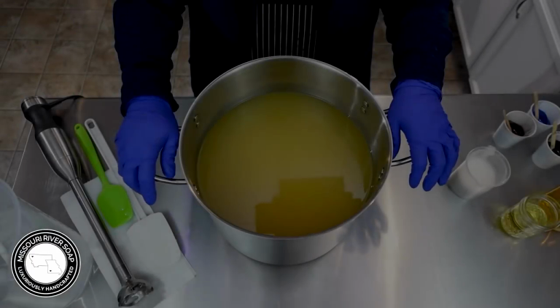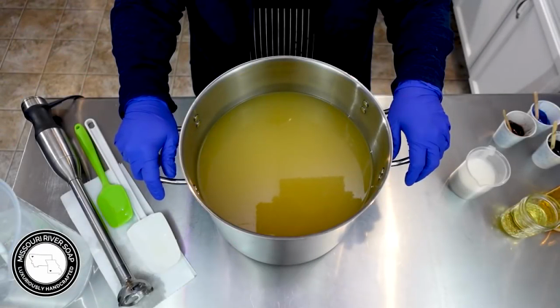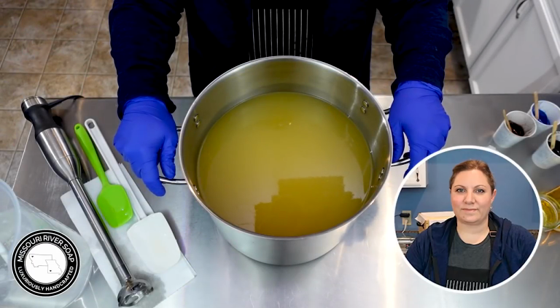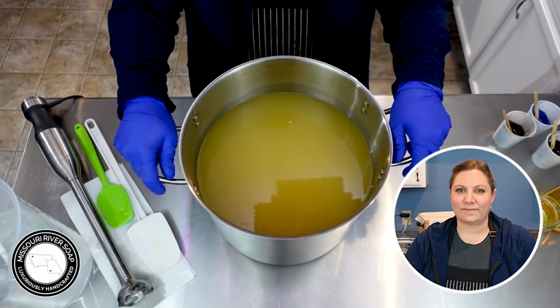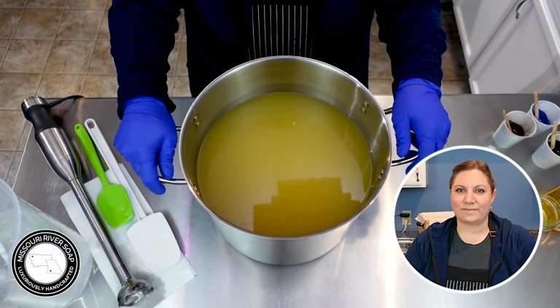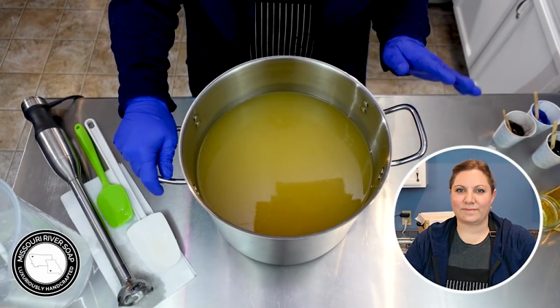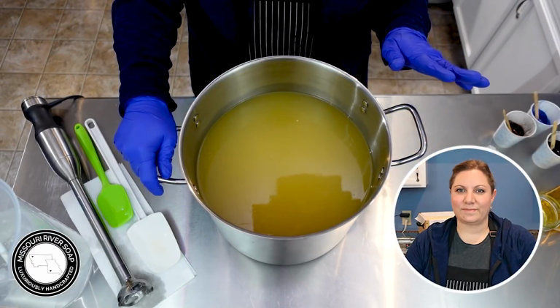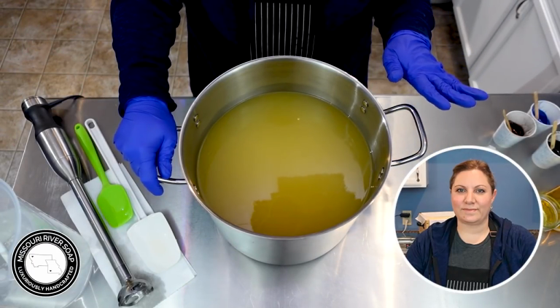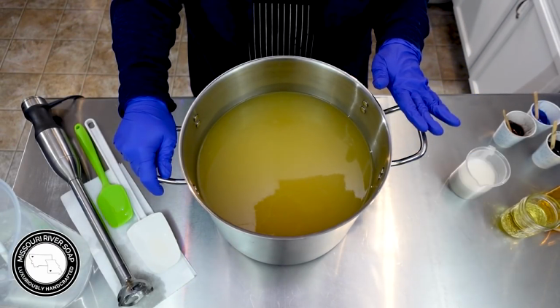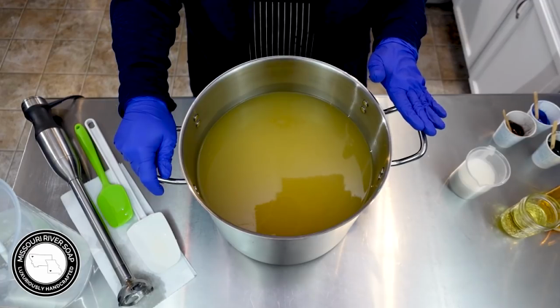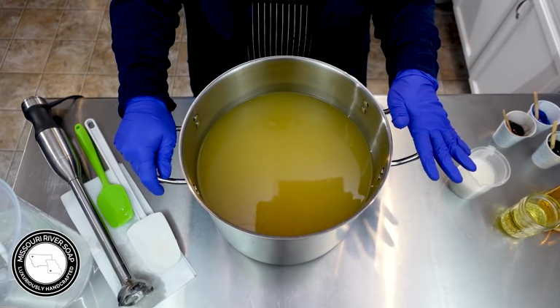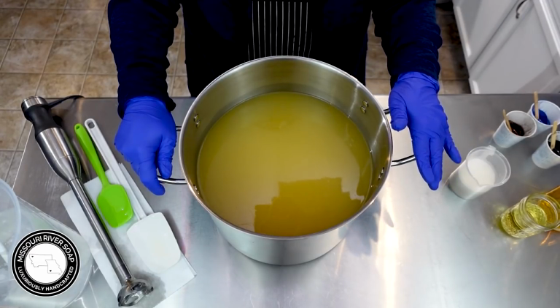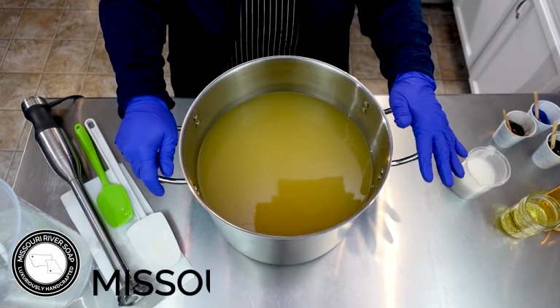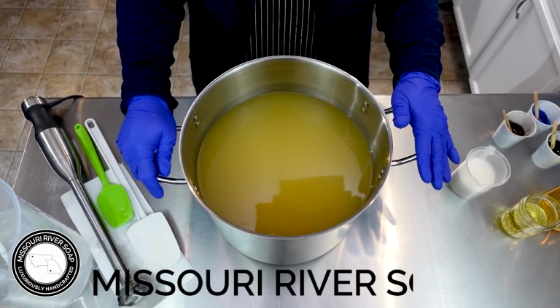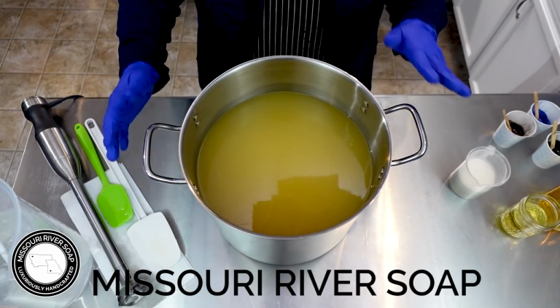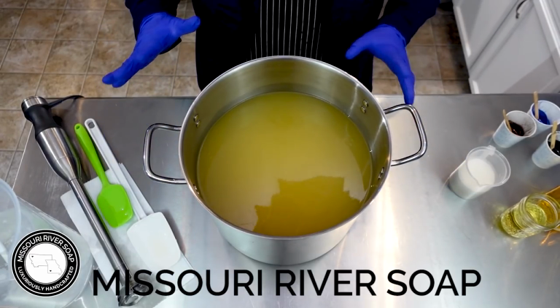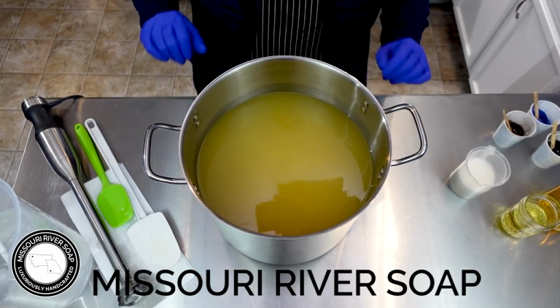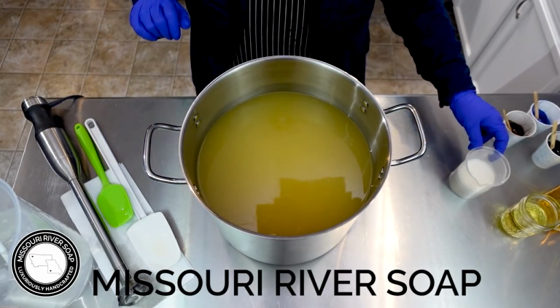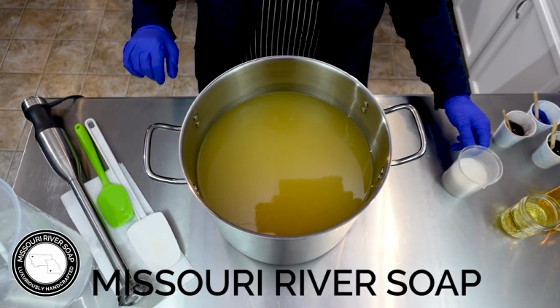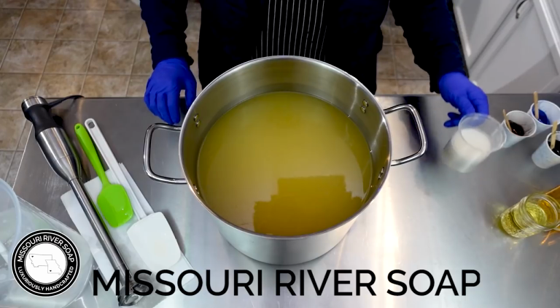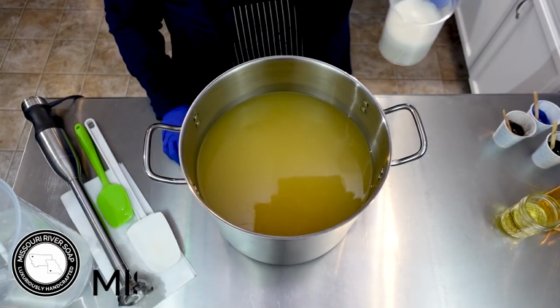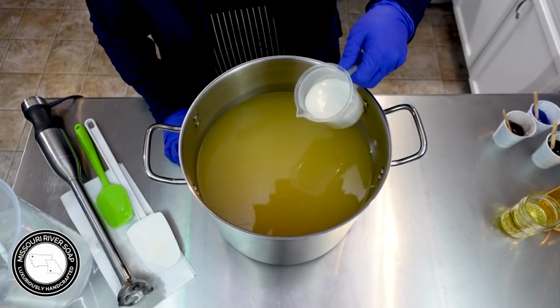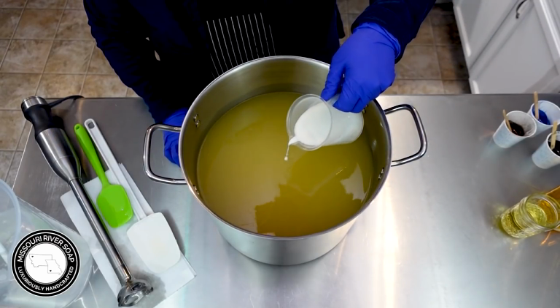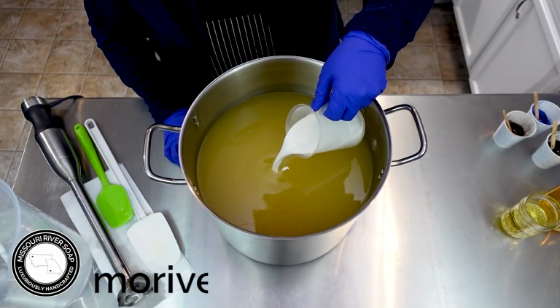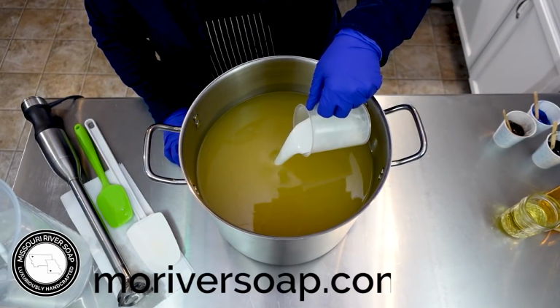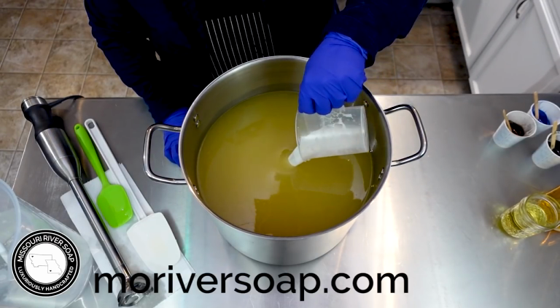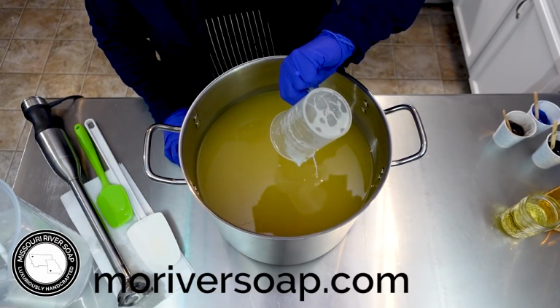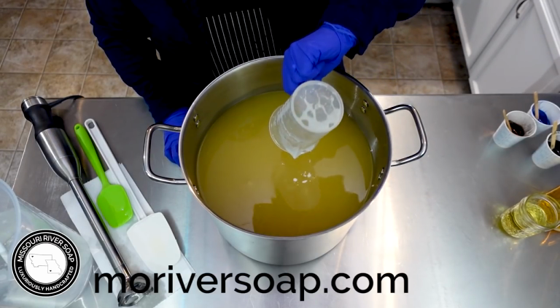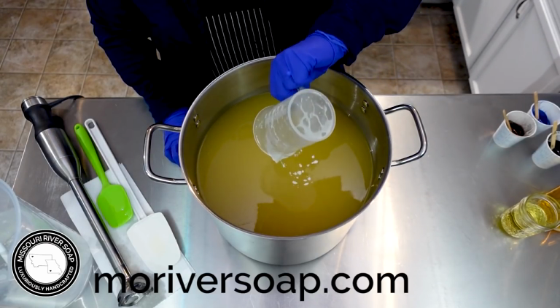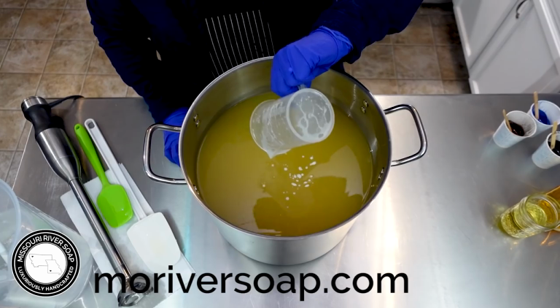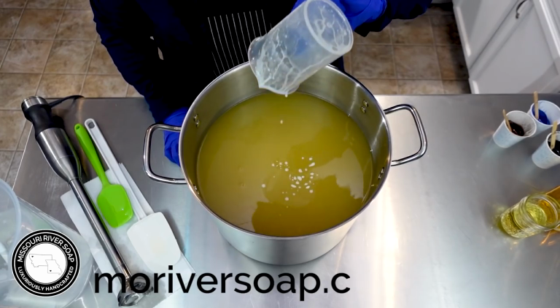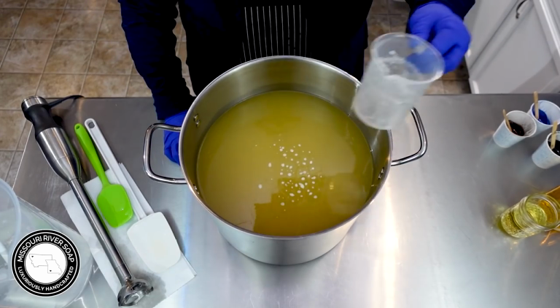Hi everyone, I'm Holly and today I'm making a masculine type soap — a men's cologne type. I'm actually mixing a couple of fragrances together today. I'm going to add in the coconut milk and give it a nice blend.